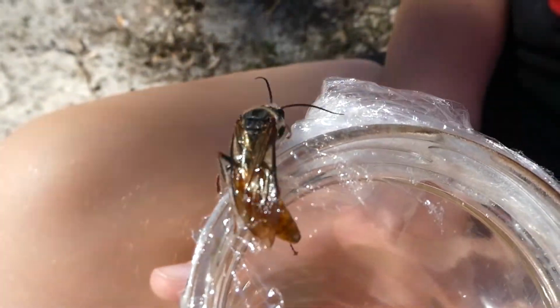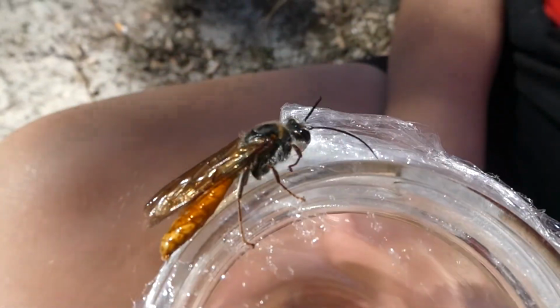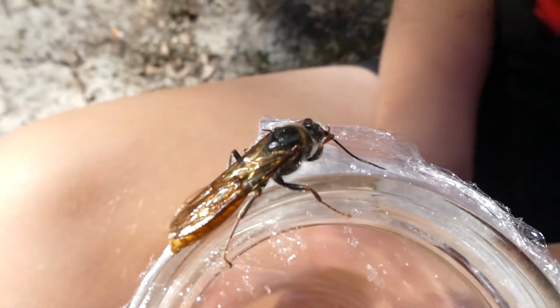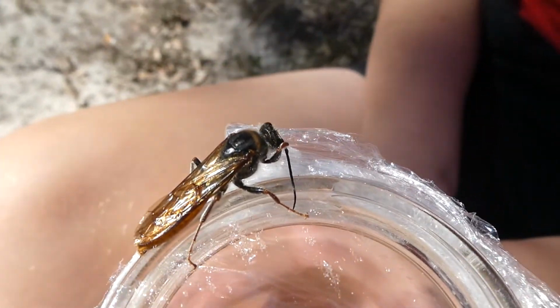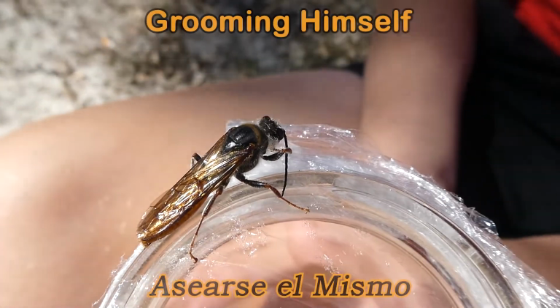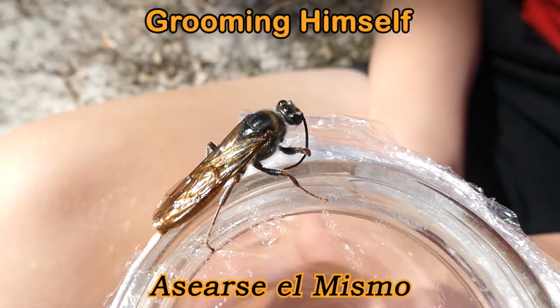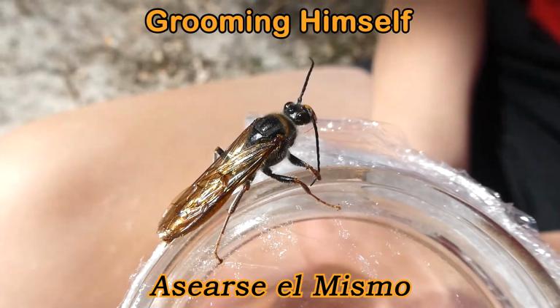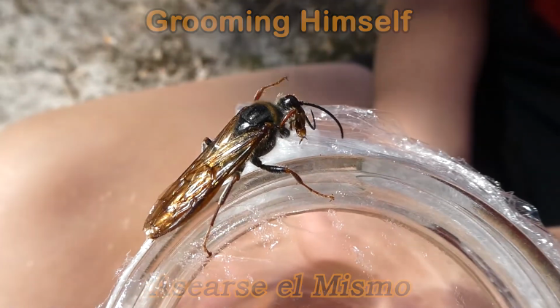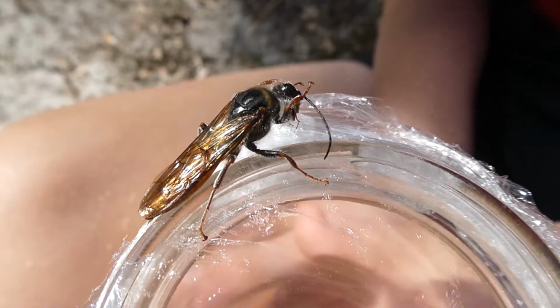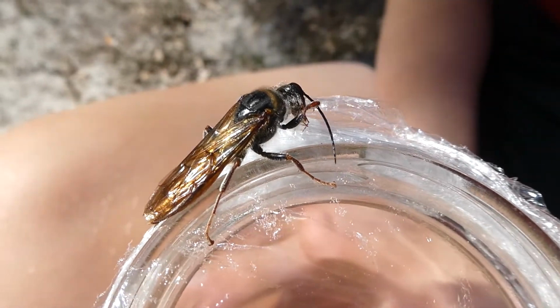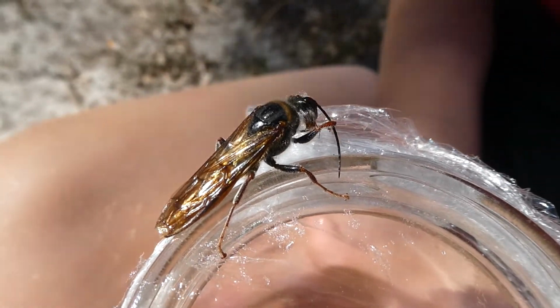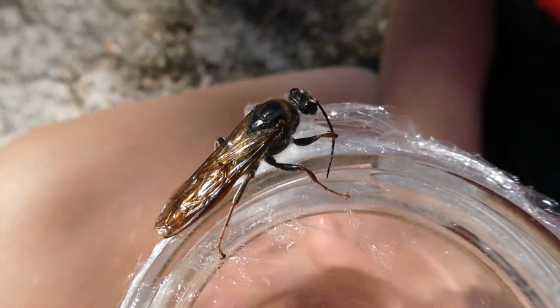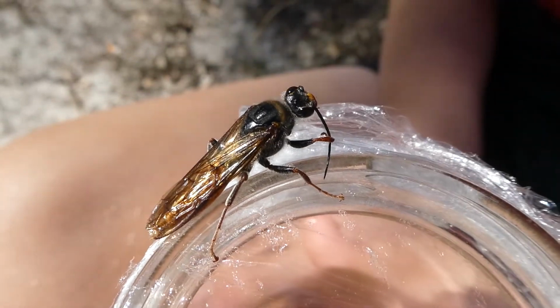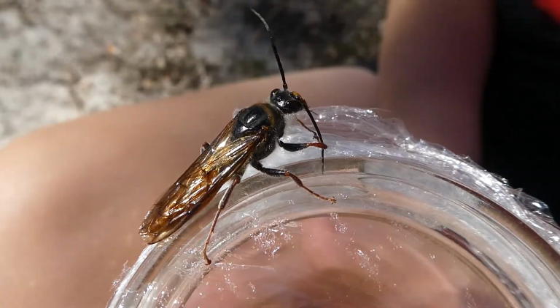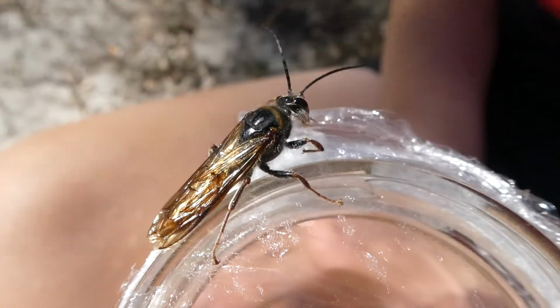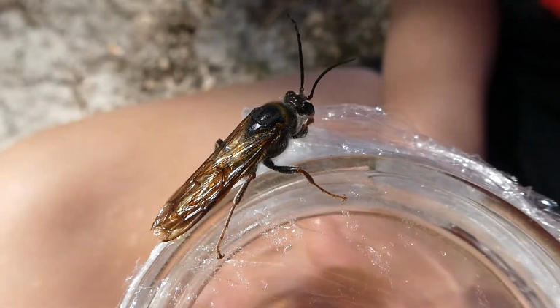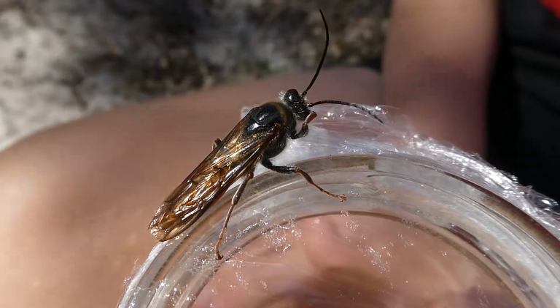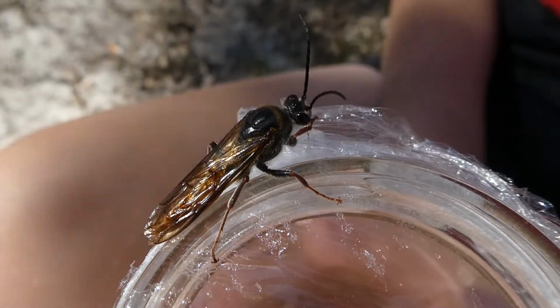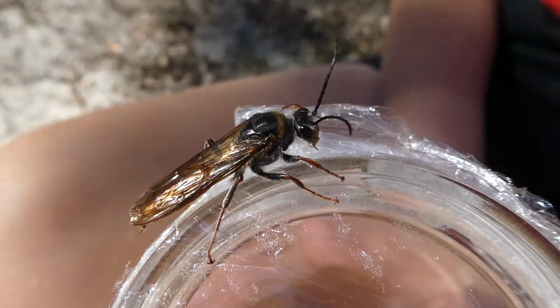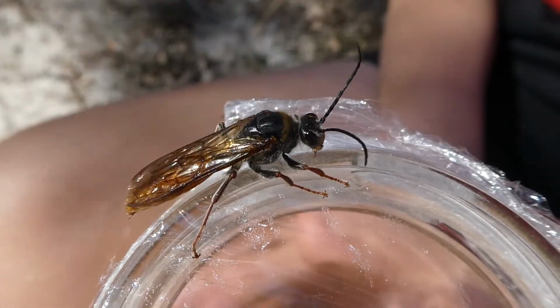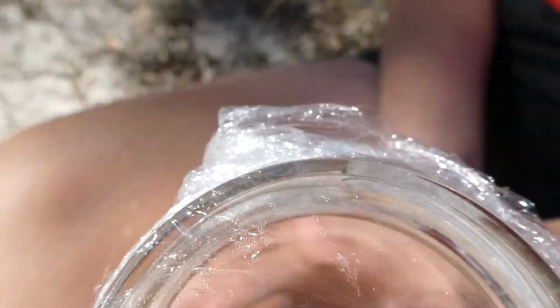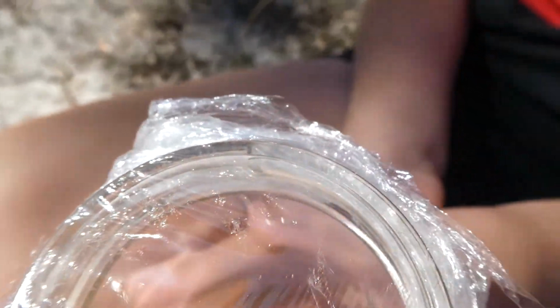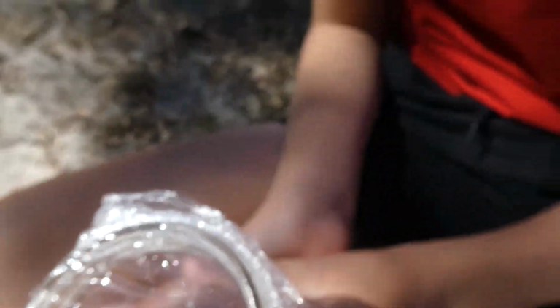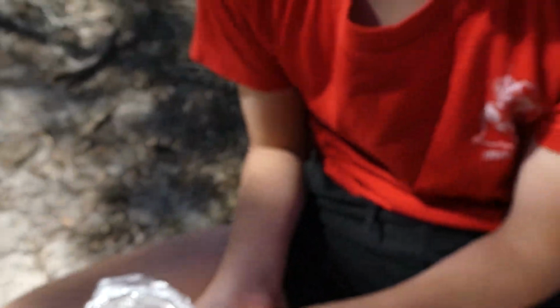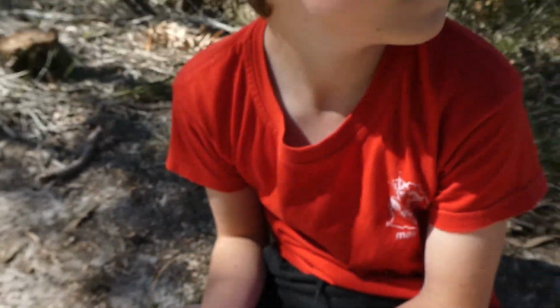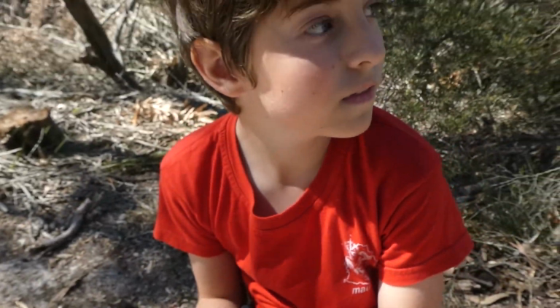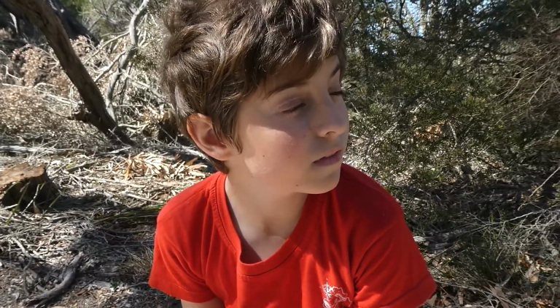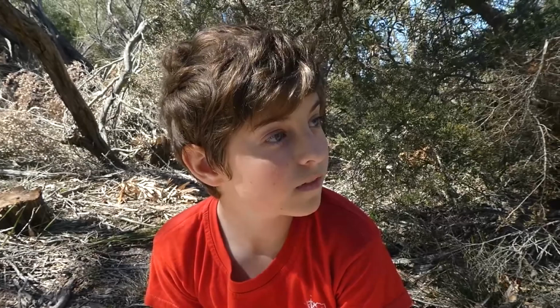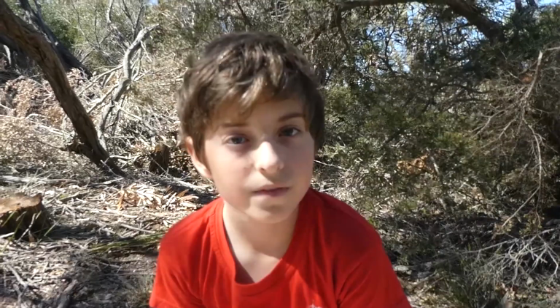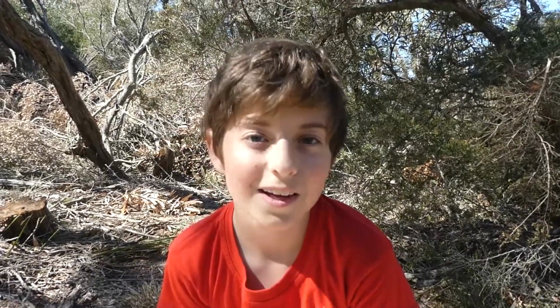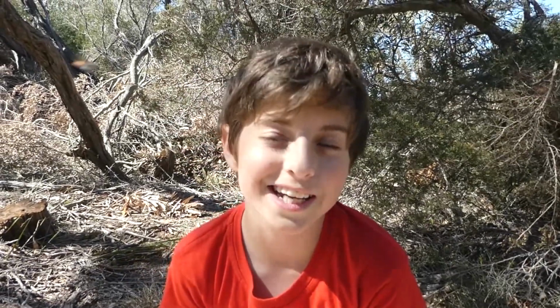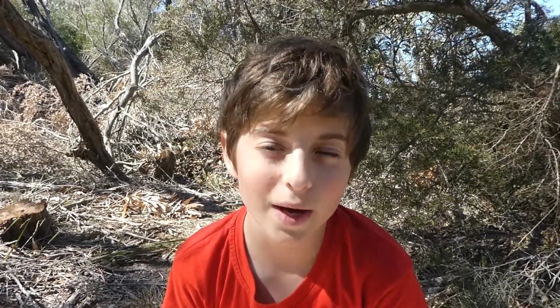Oh, he's out — he's cleaning himself. Looks like he flew away.